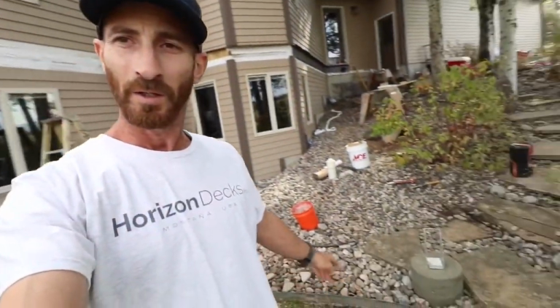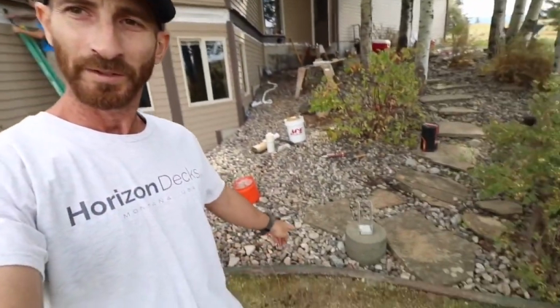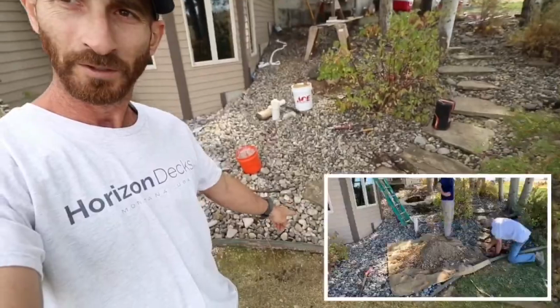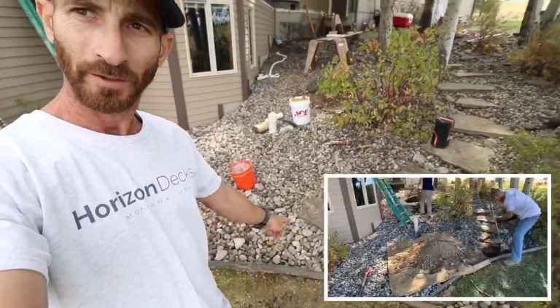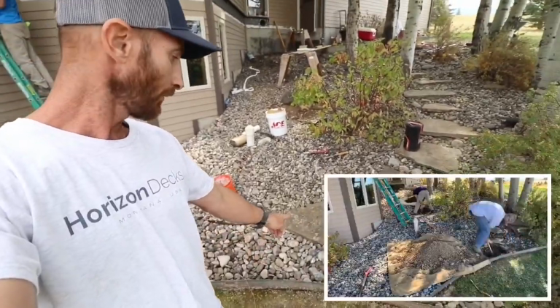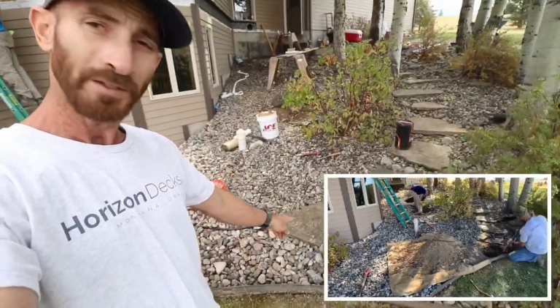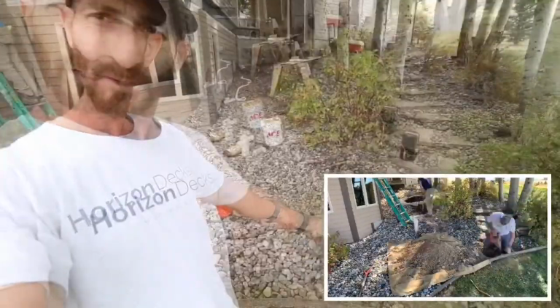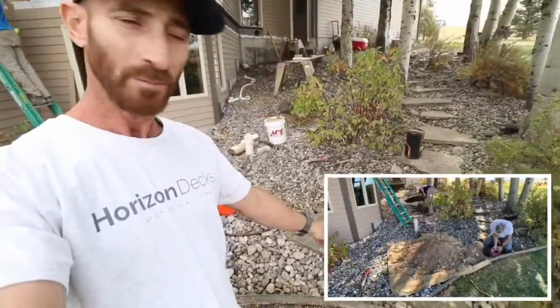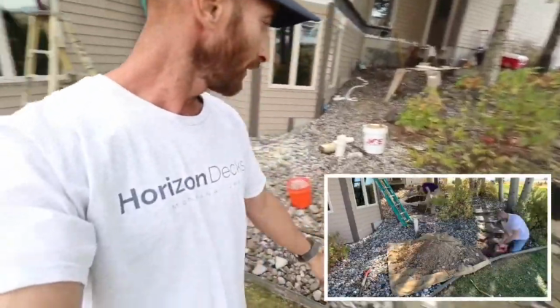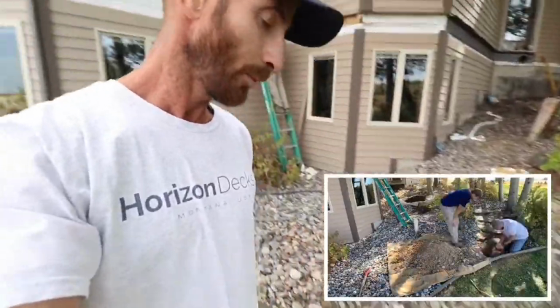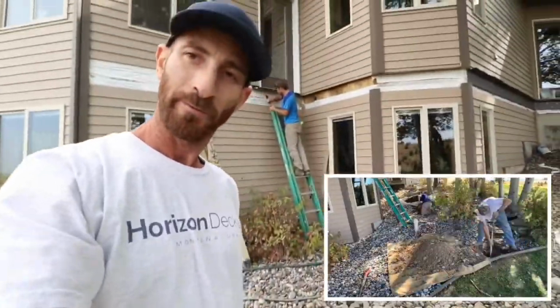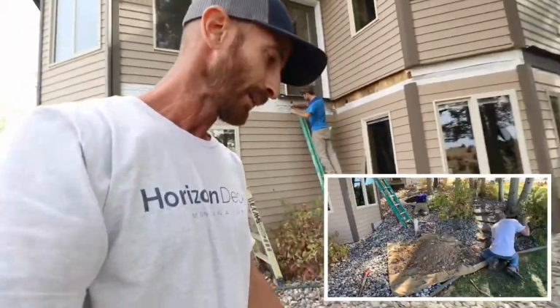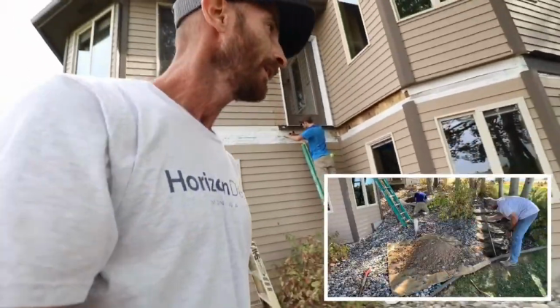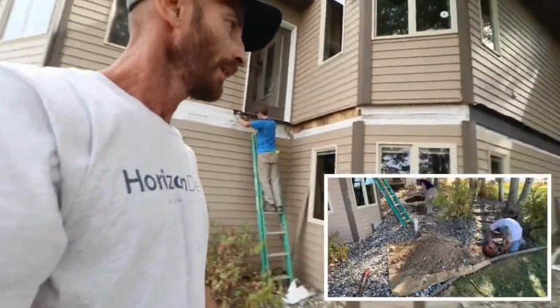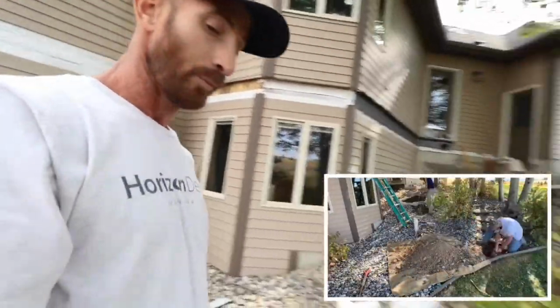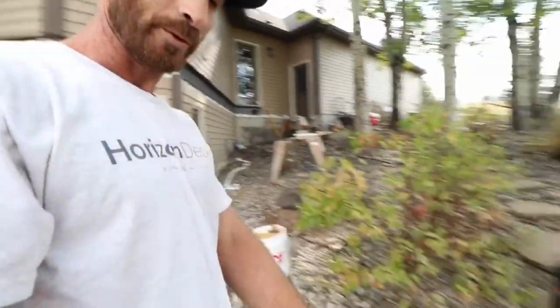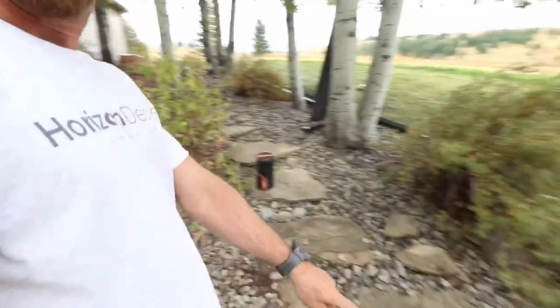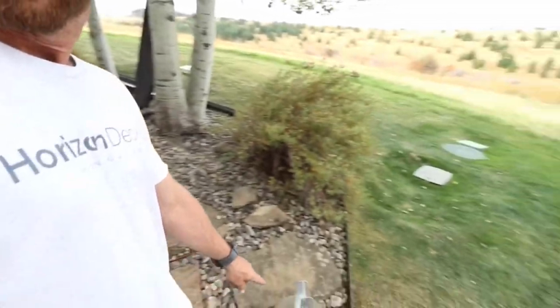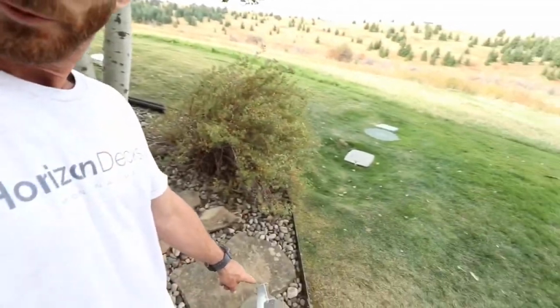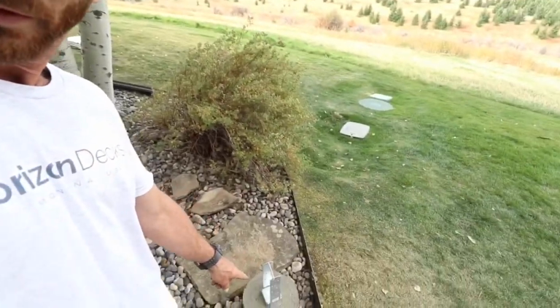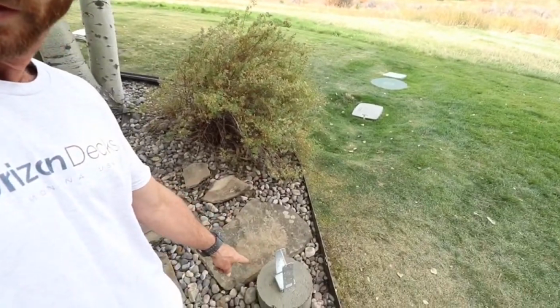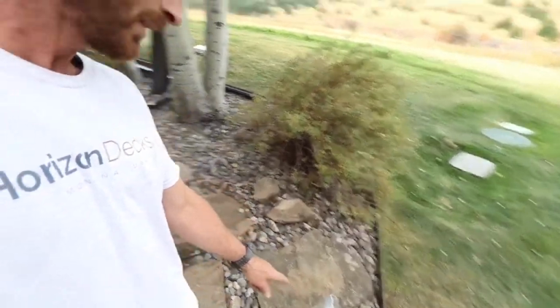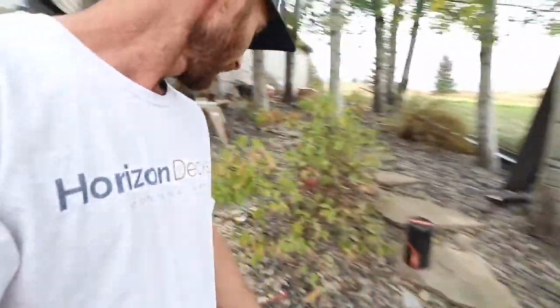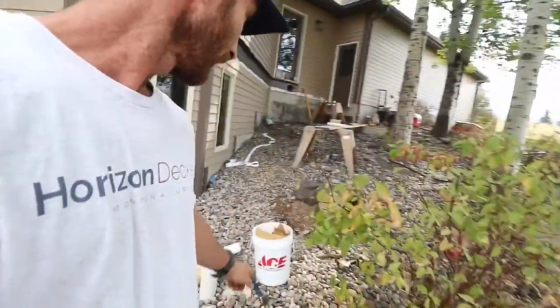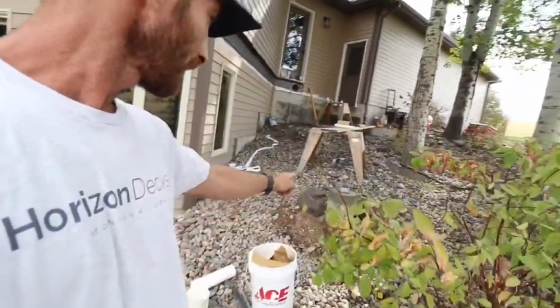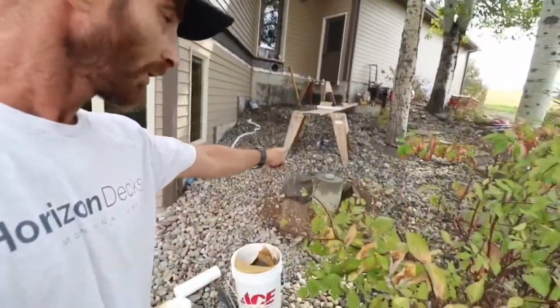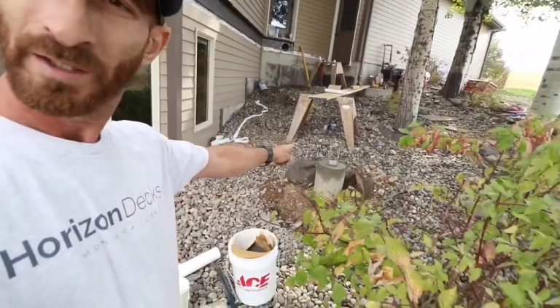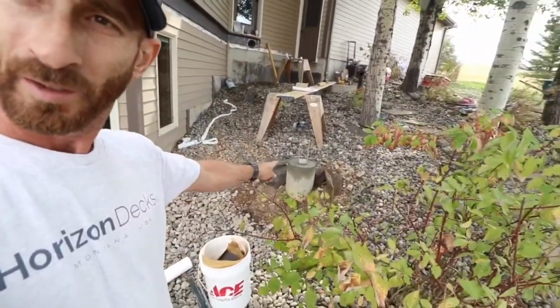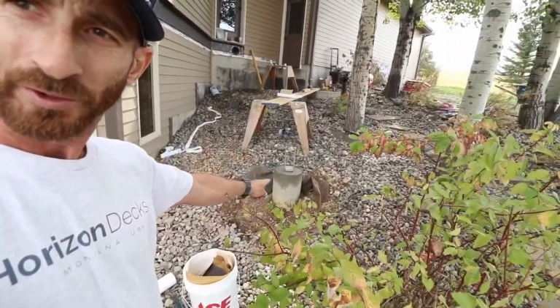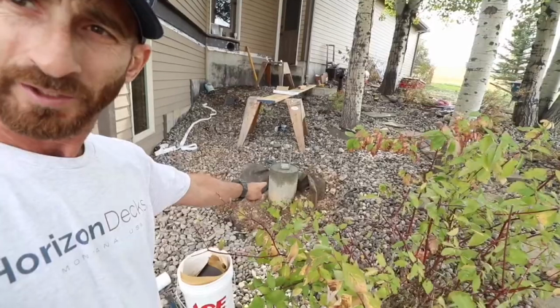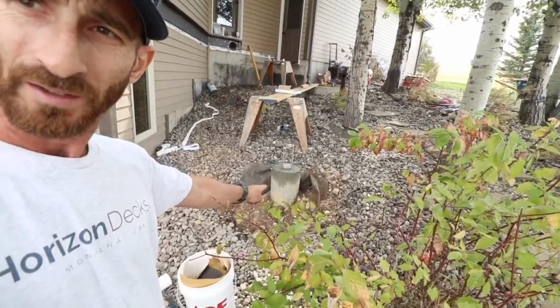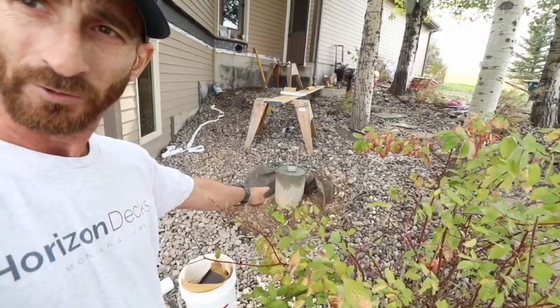After our demolition, we installed our concrete footings six feet deep to go below the frost line. We poured our first one yesterday. This is the second one for this morning — still drying.